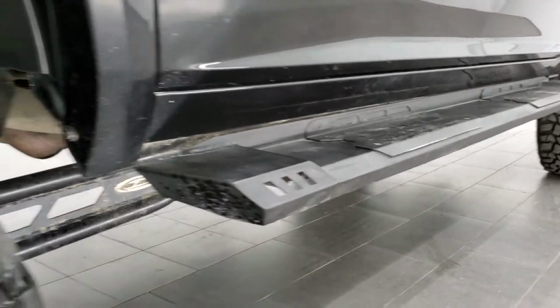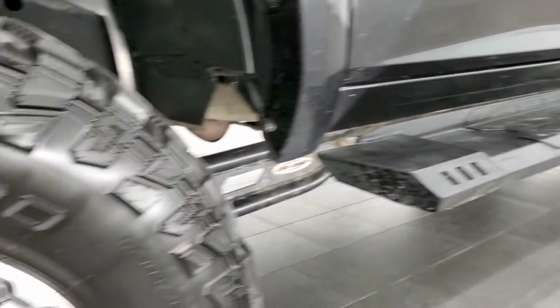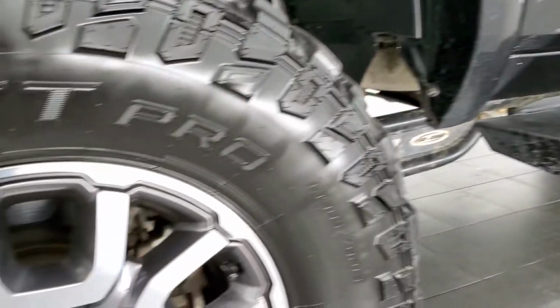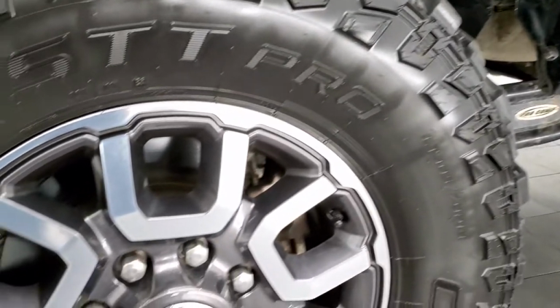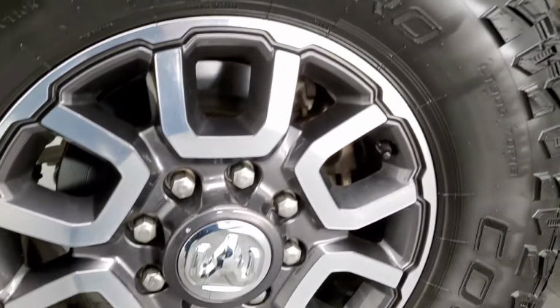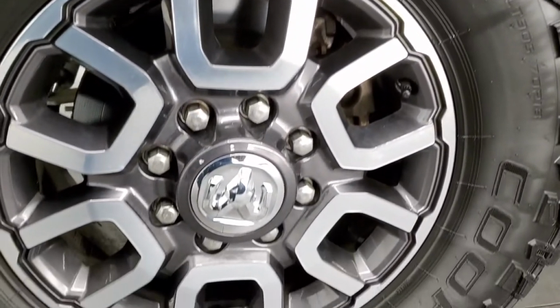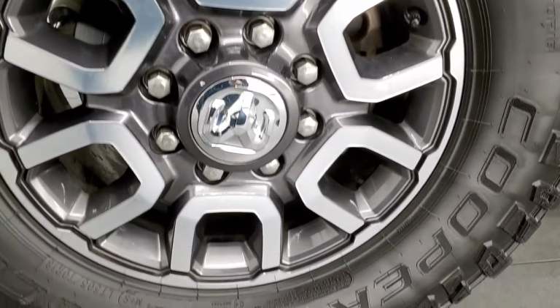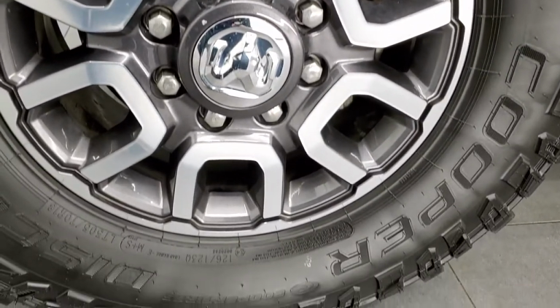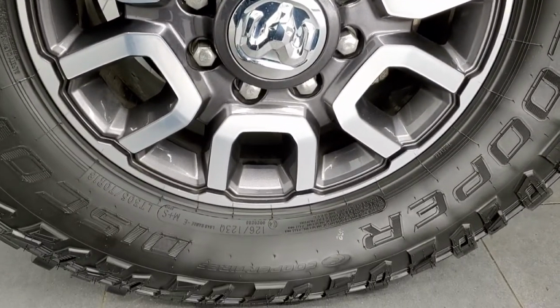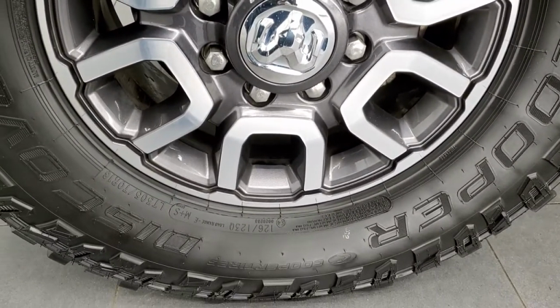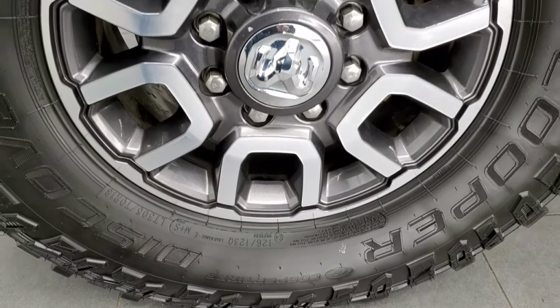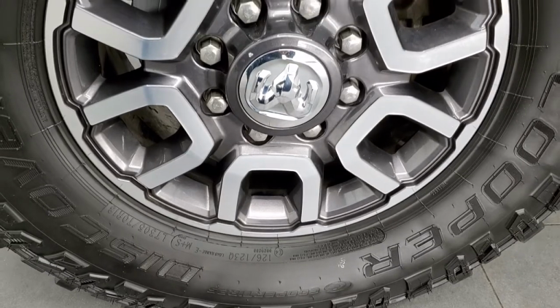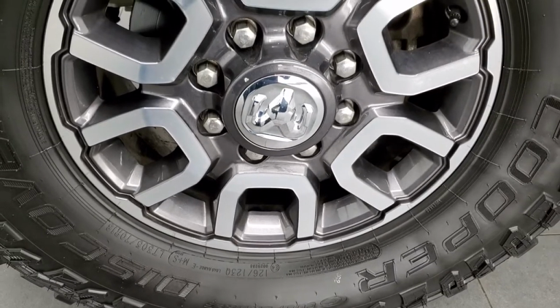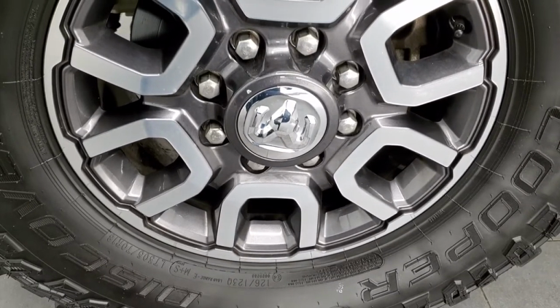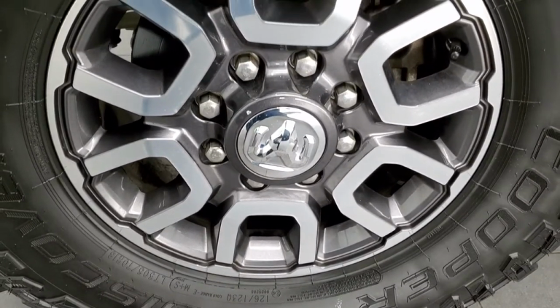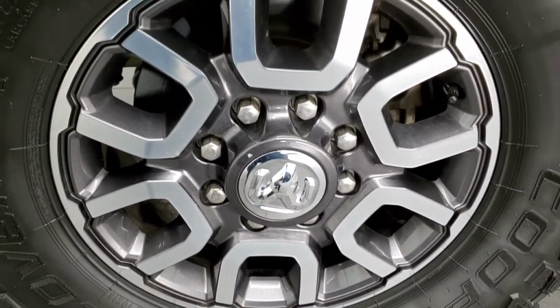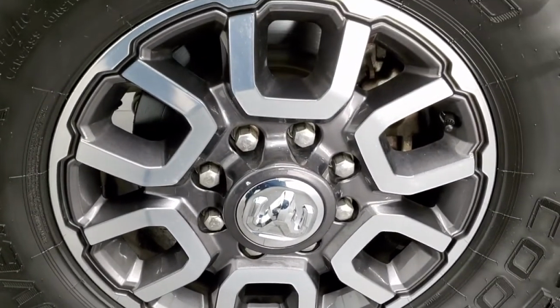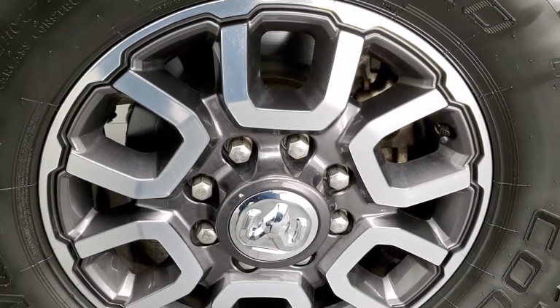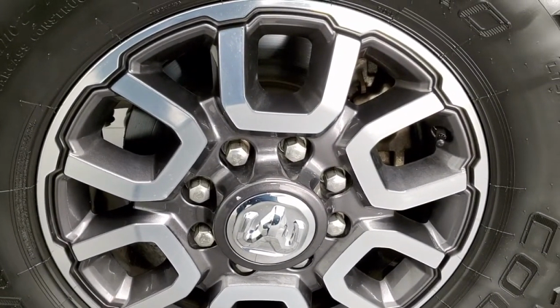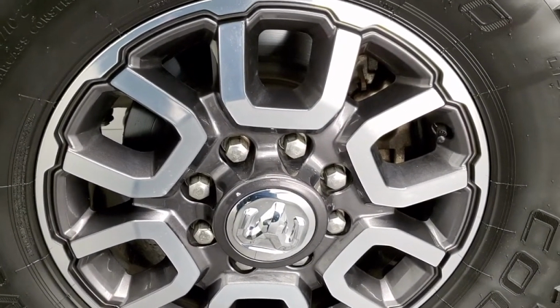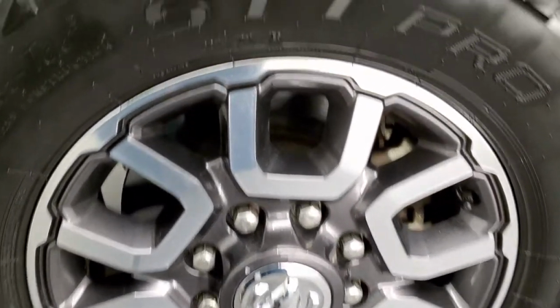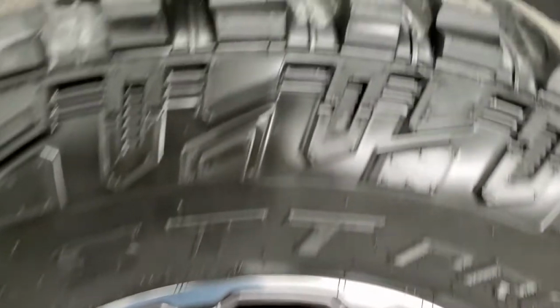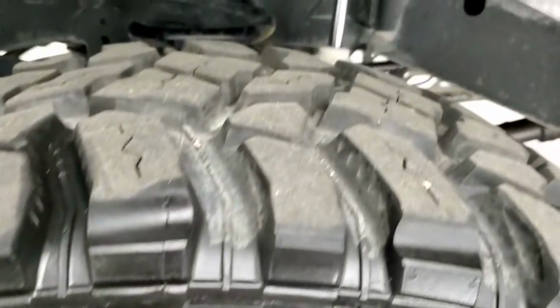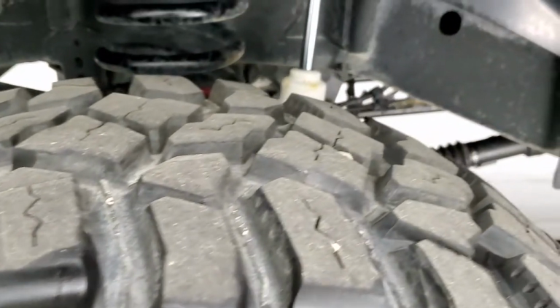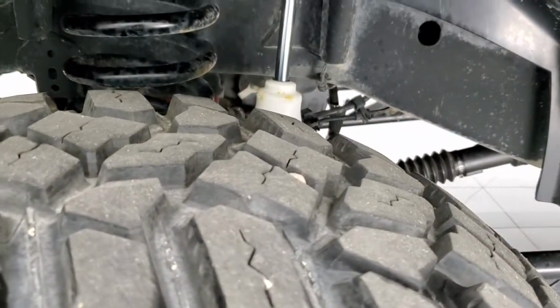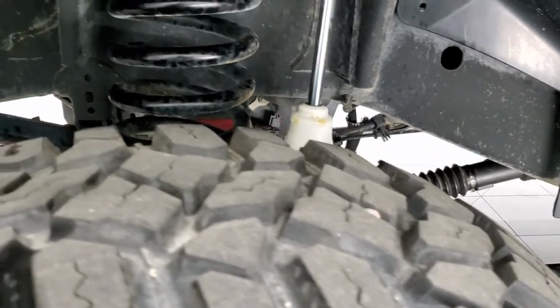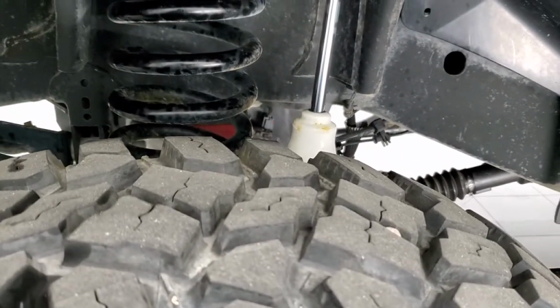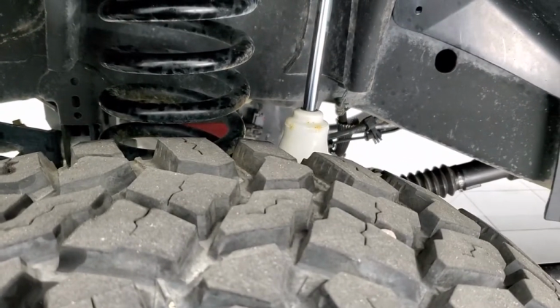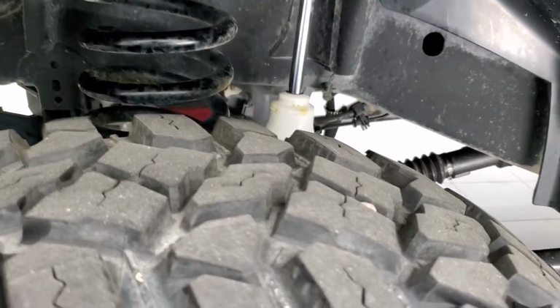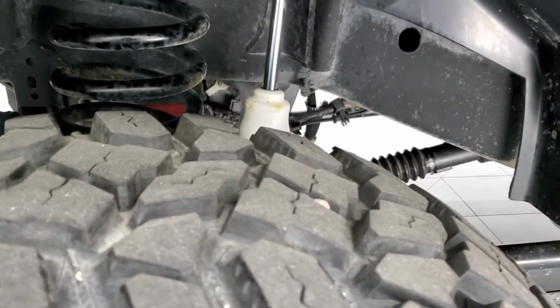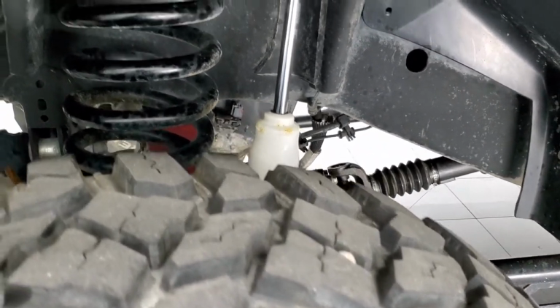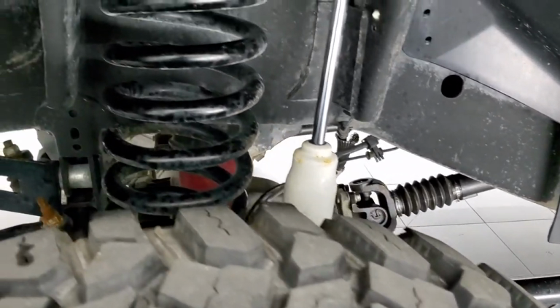This one comes with the Cooper Discoverer STT Pro tires. These are LT 305/70R18's and they have the 18-inch painted and polished aluminum rims. These tires have probably about 70-80% of the tread left on them, maybe even a little bit more.